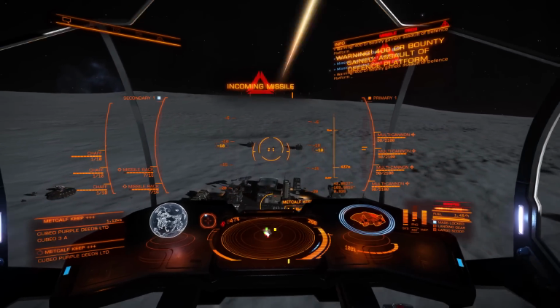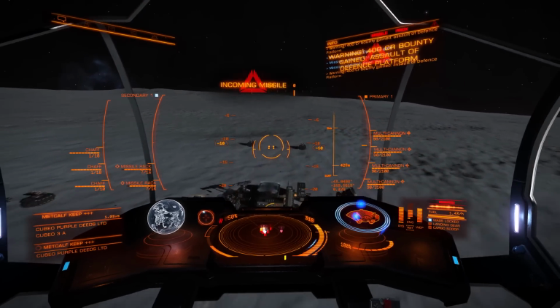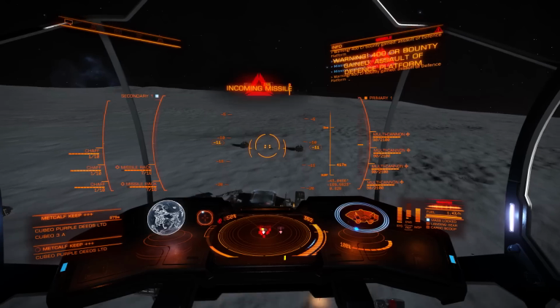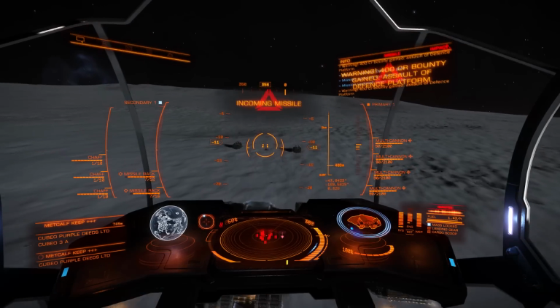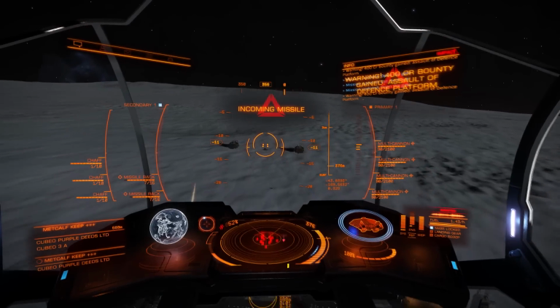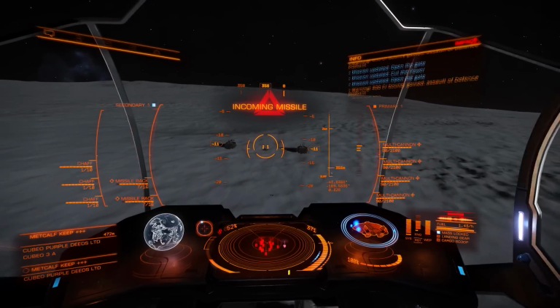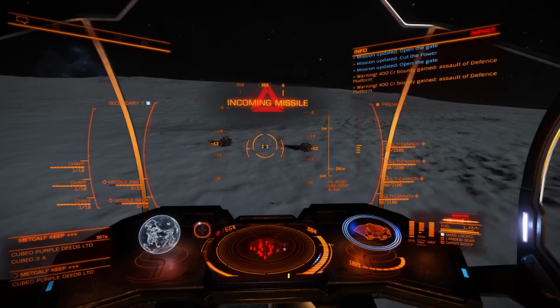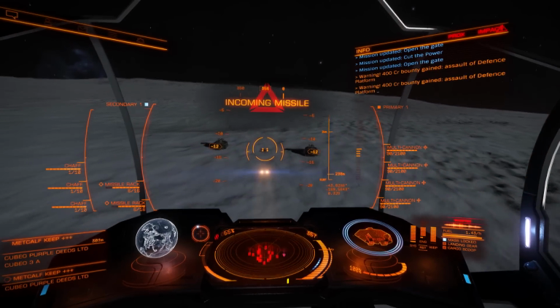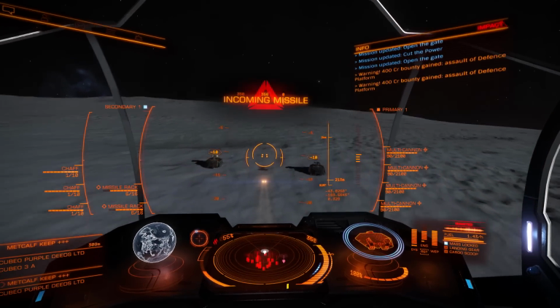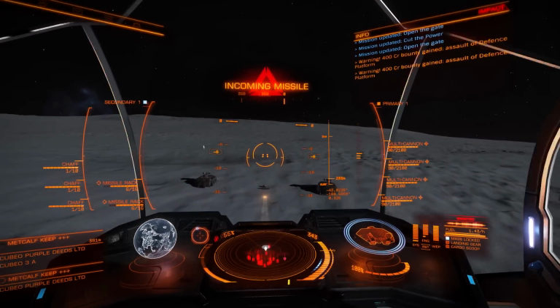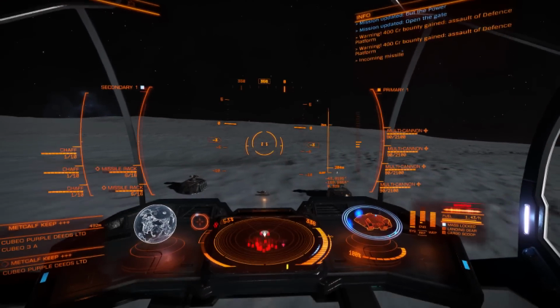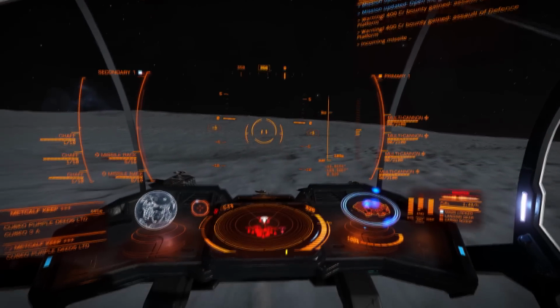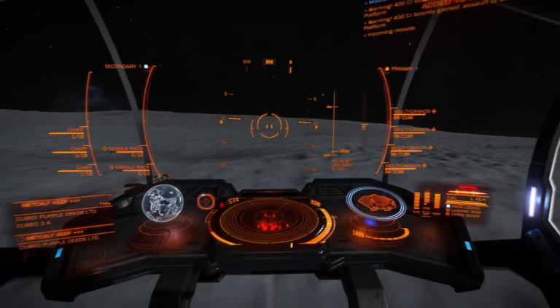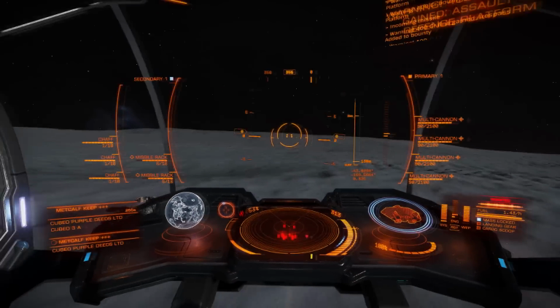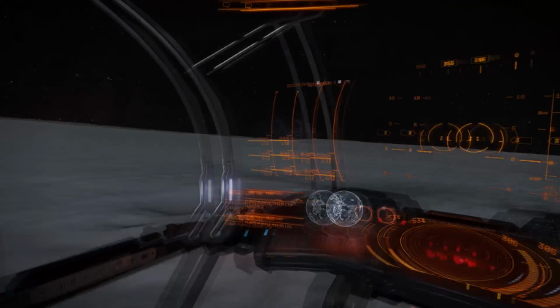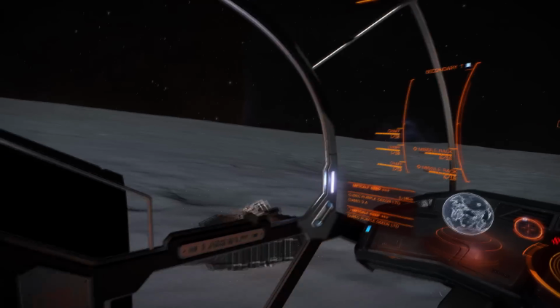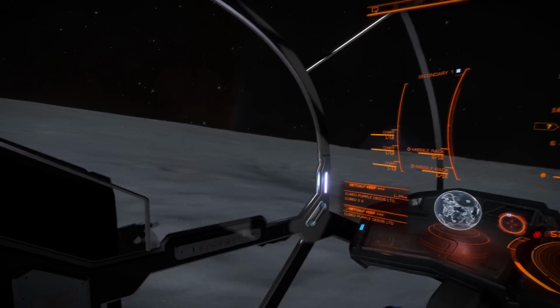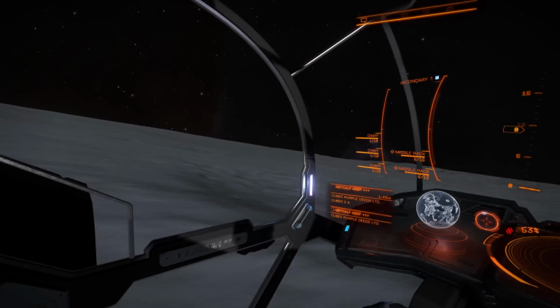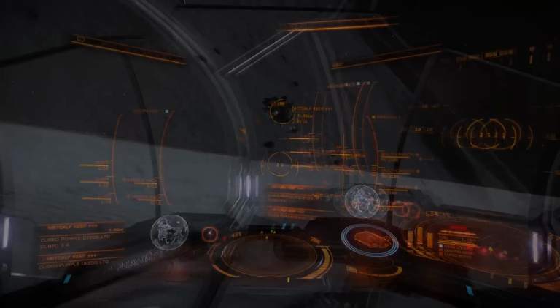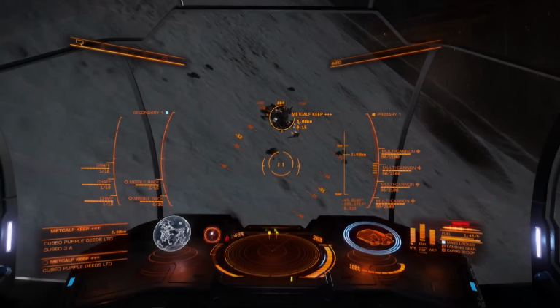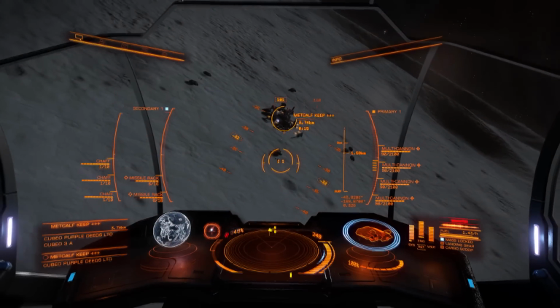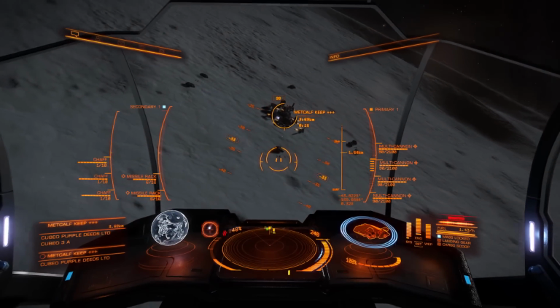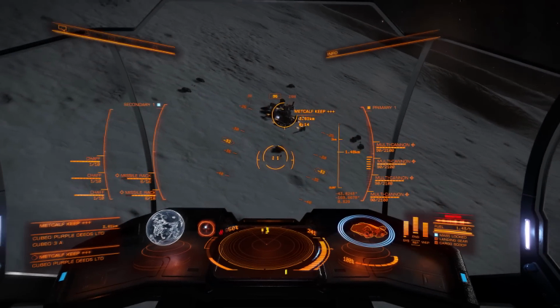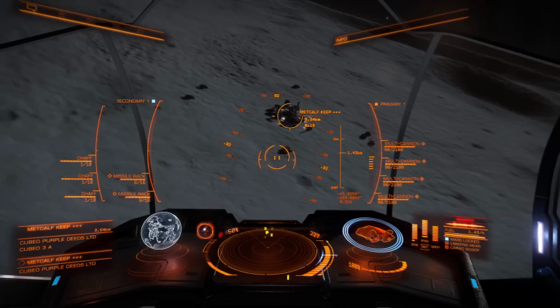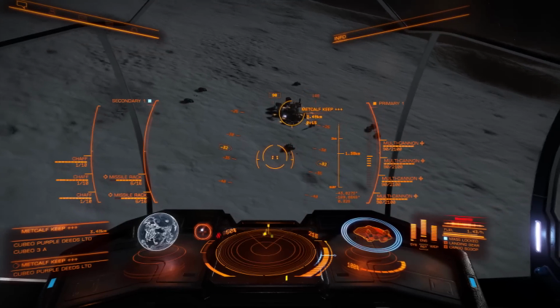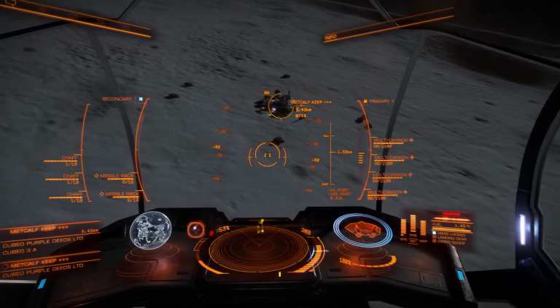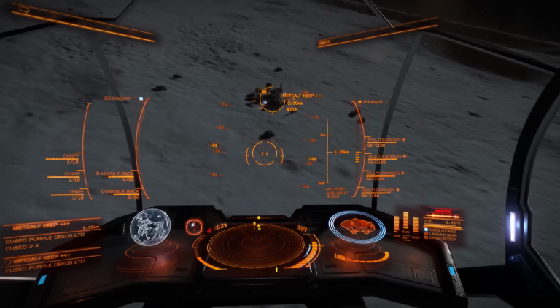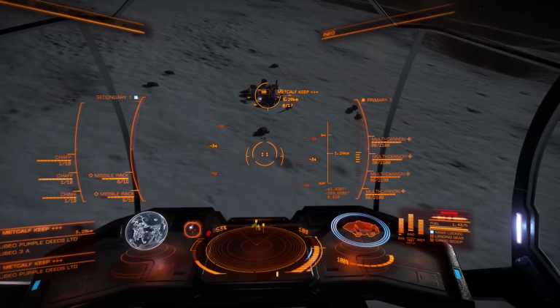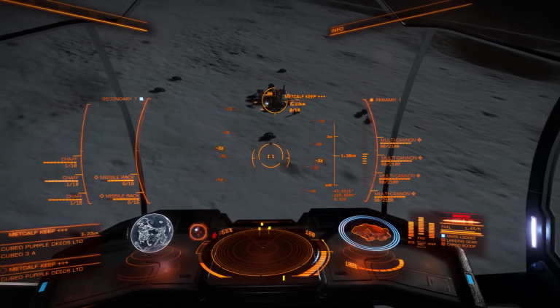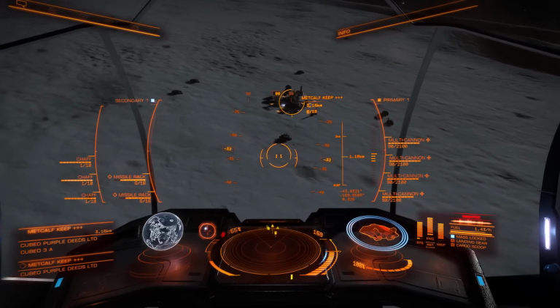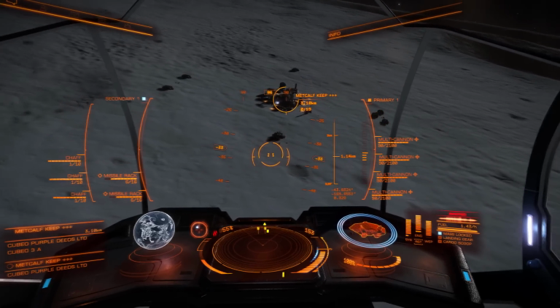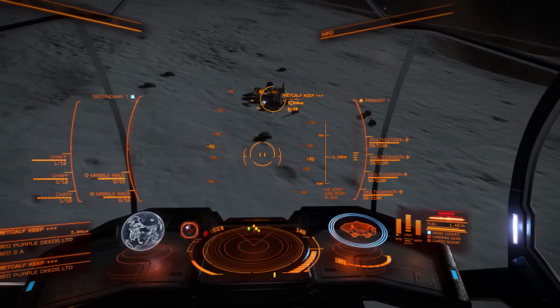Don't try to circle around the base, just do straight-line passes — that way you take the least amount of damage. Don't bother trying to do this with lasers or kinetic weapons, stick to missiles, it's the fastest.